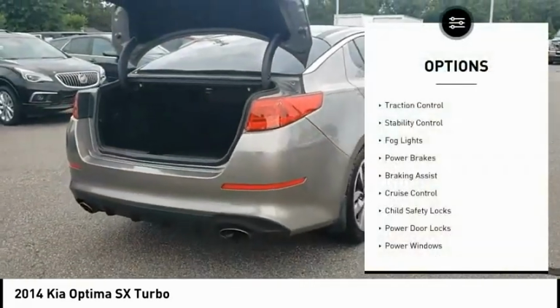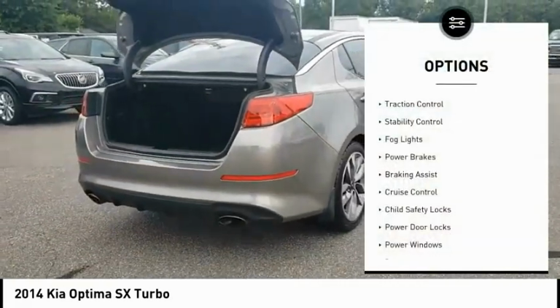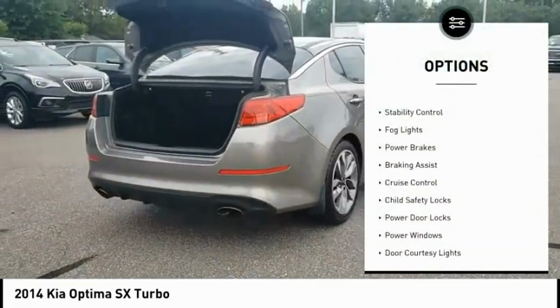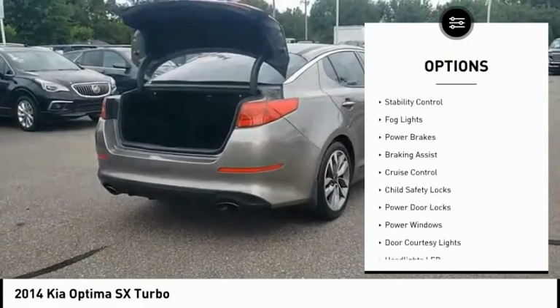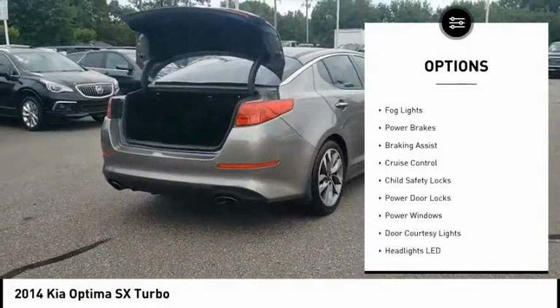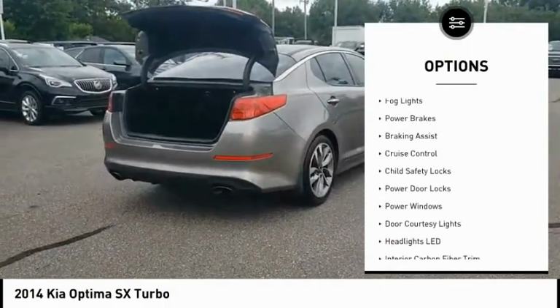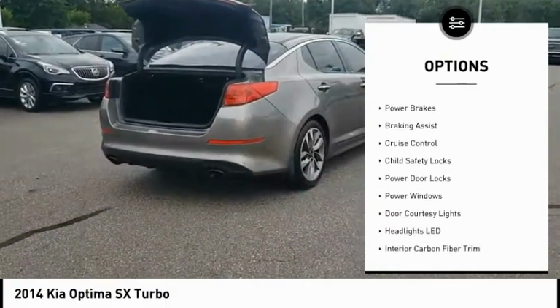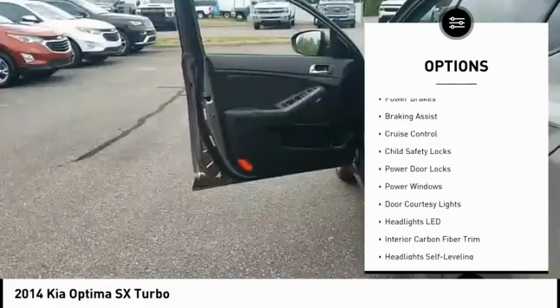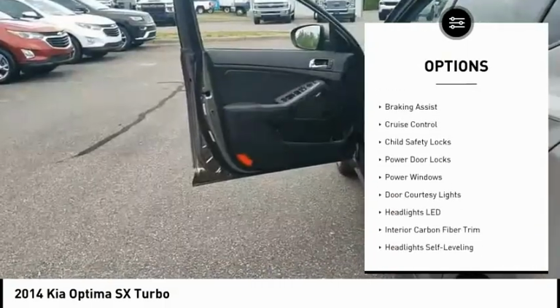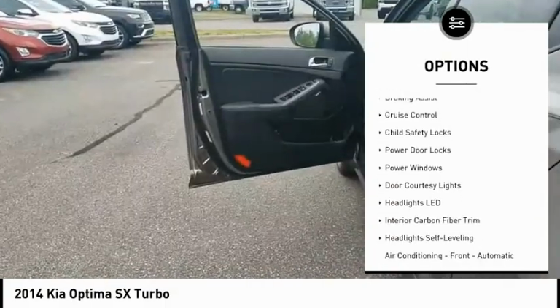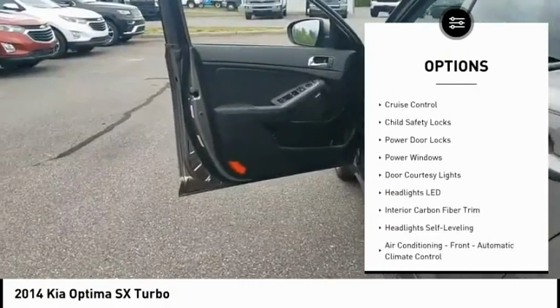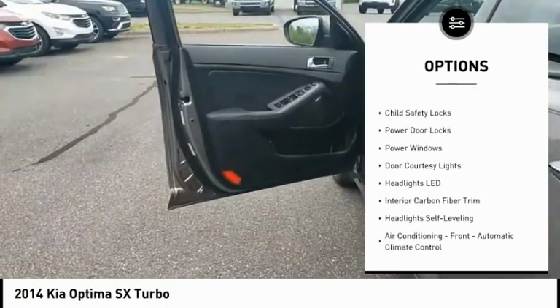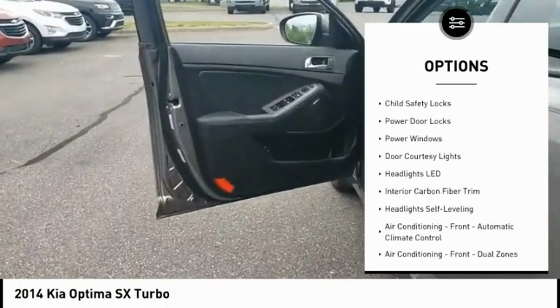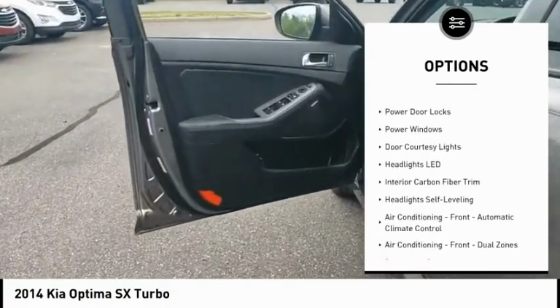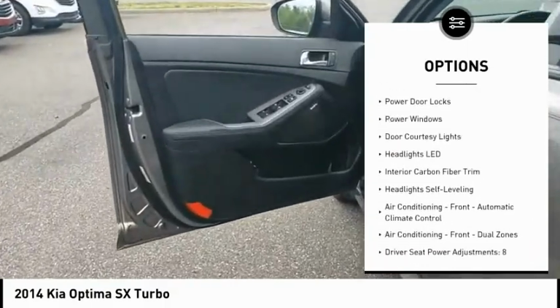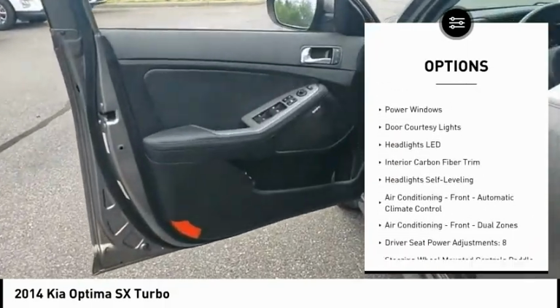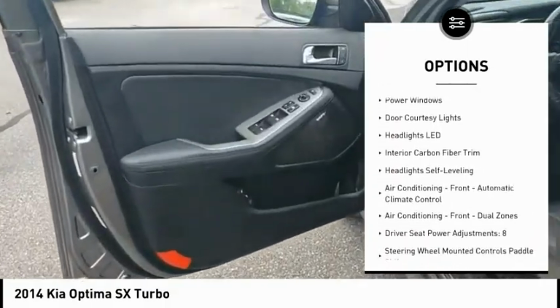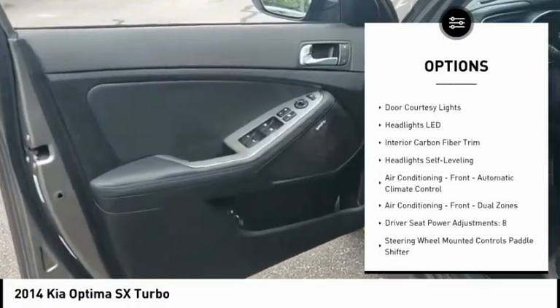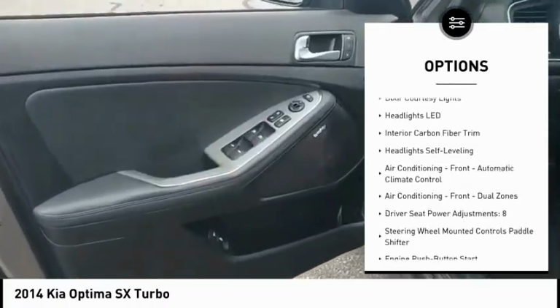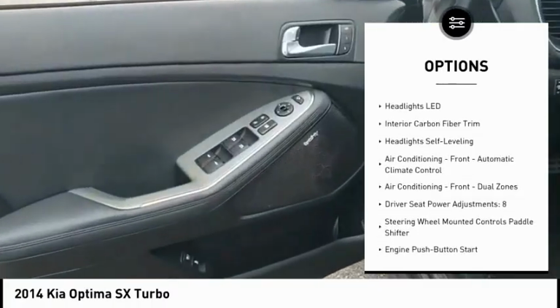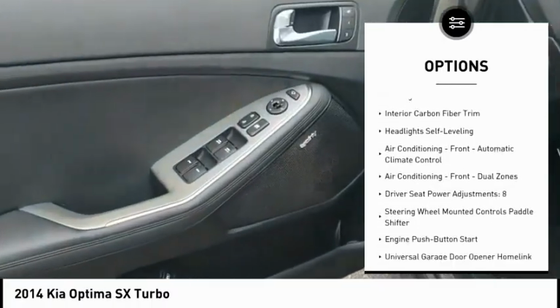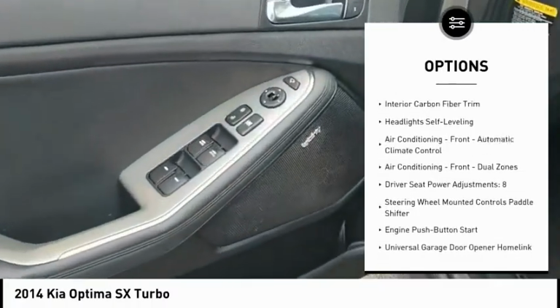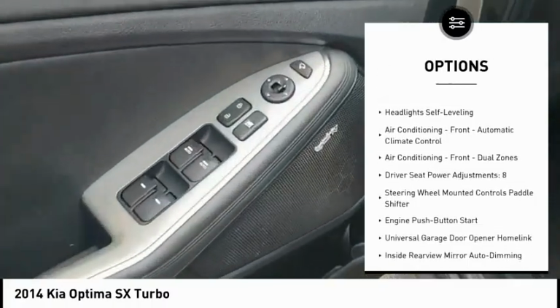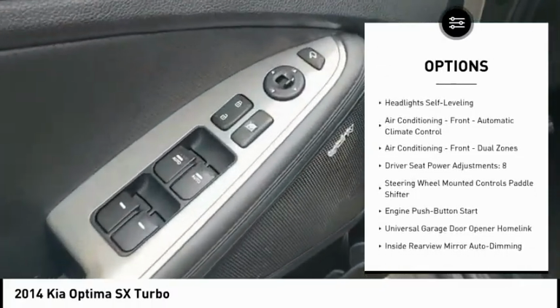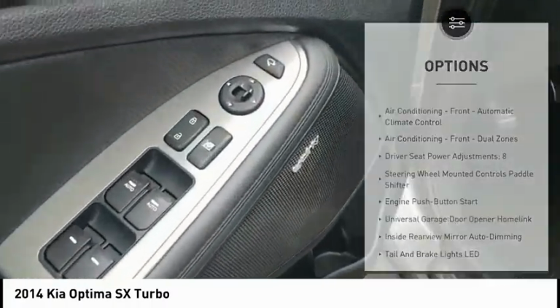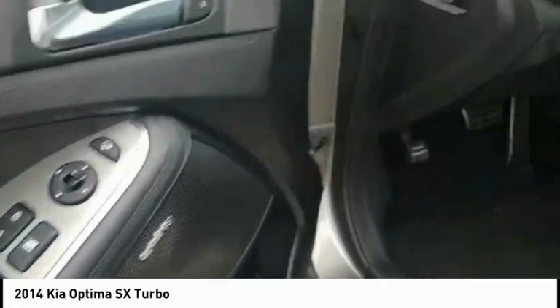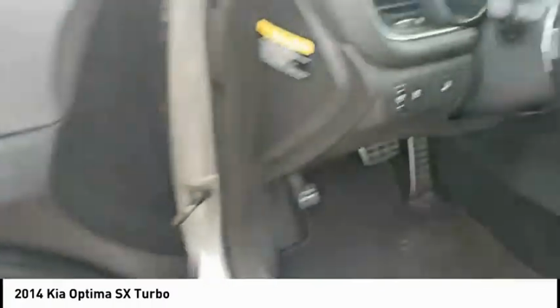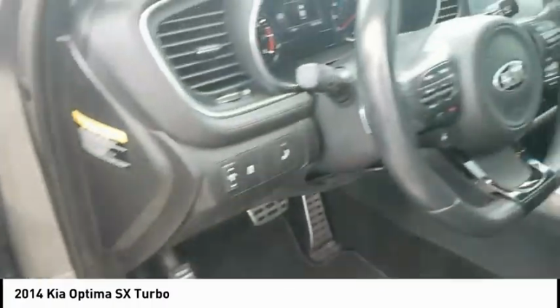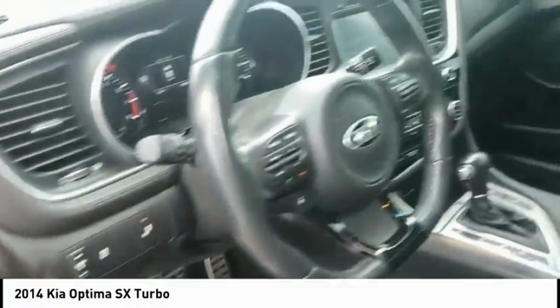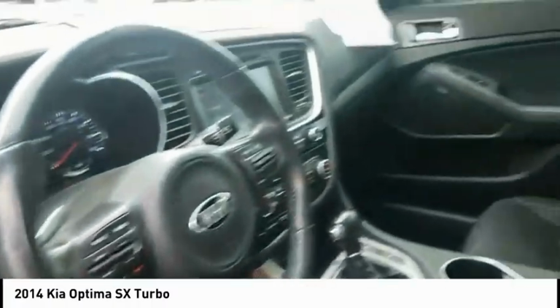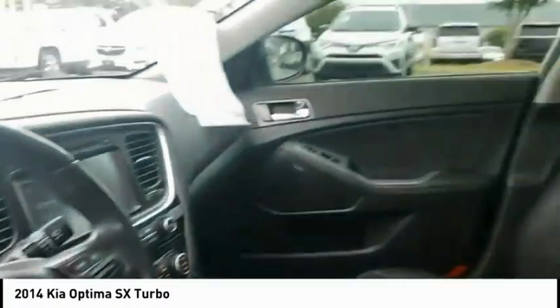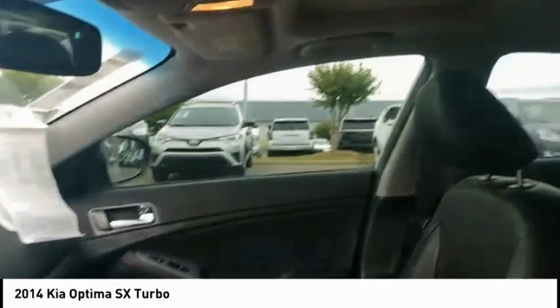Traction control, stability control, fog lights, power brakes, braking assist, cruise control, child safety locks, power door locks, power windows, door courtesy lights.